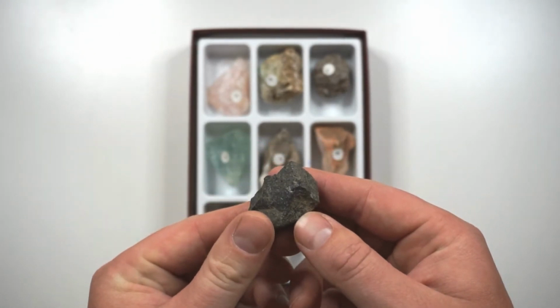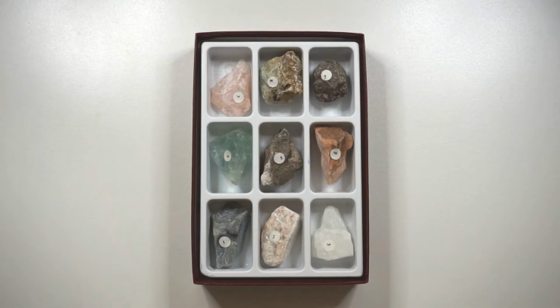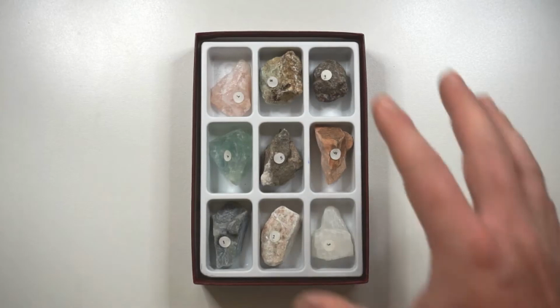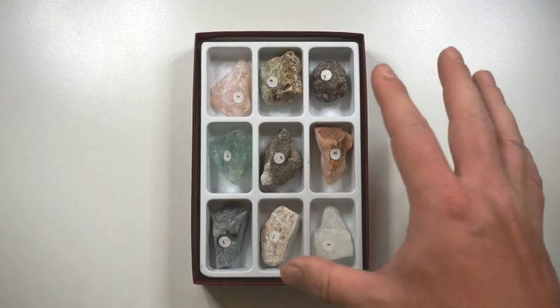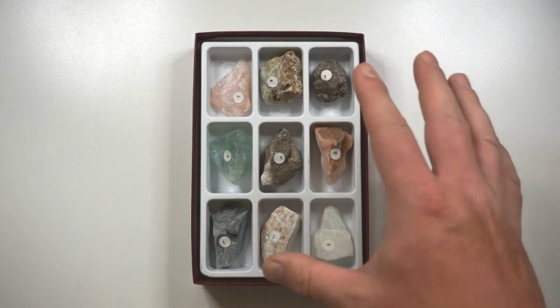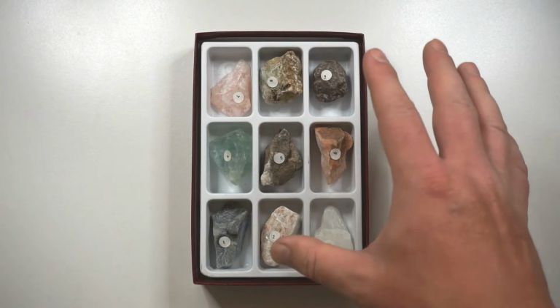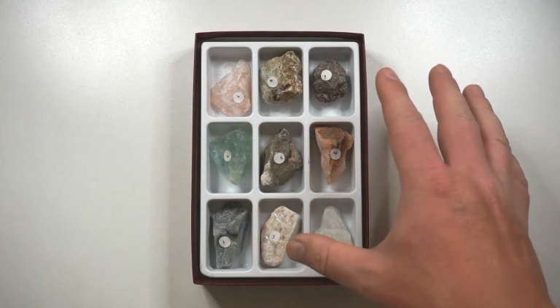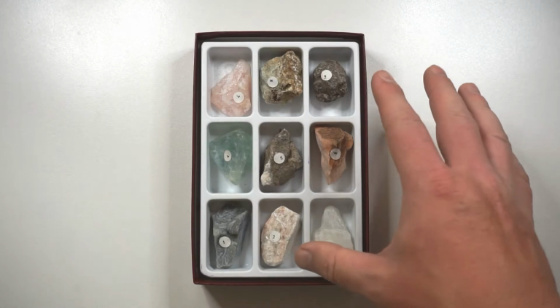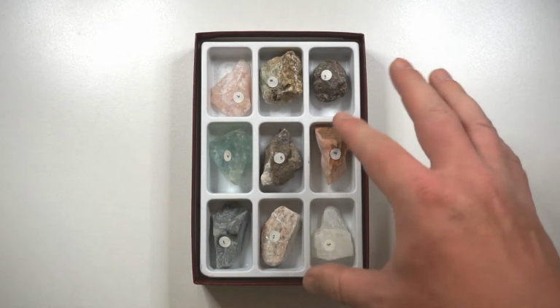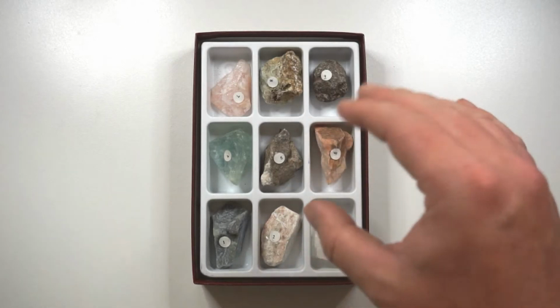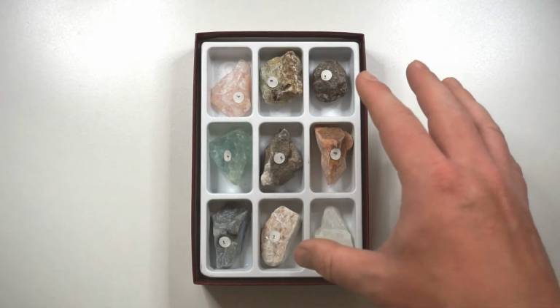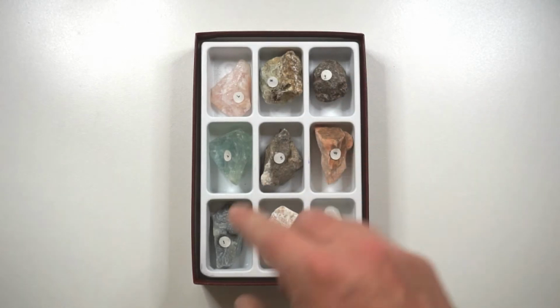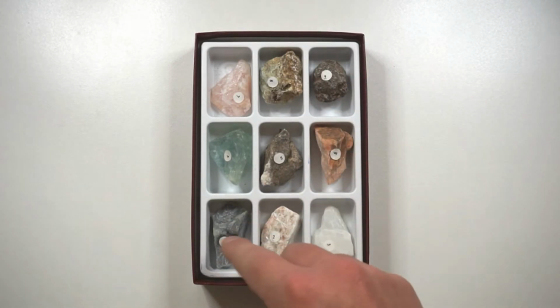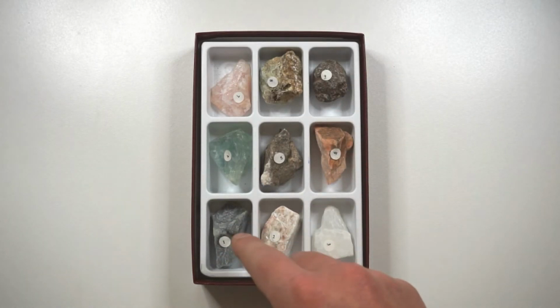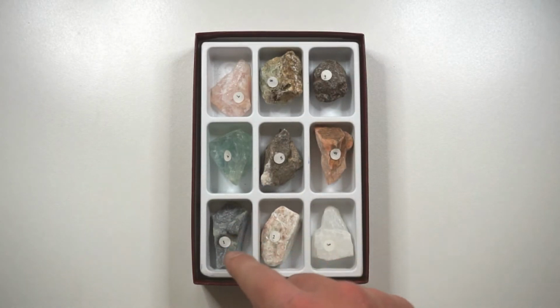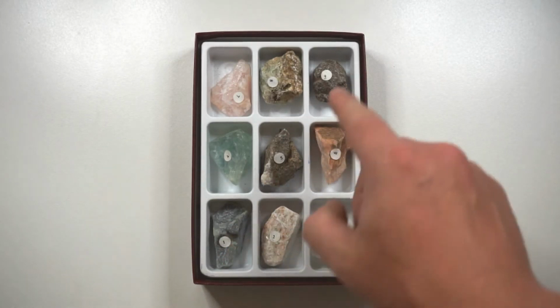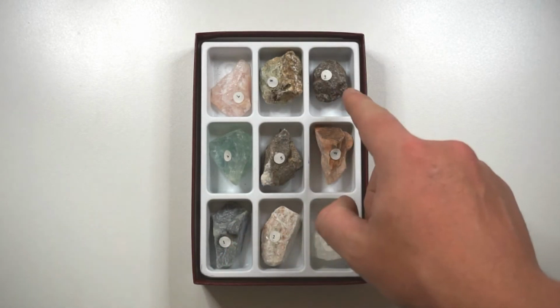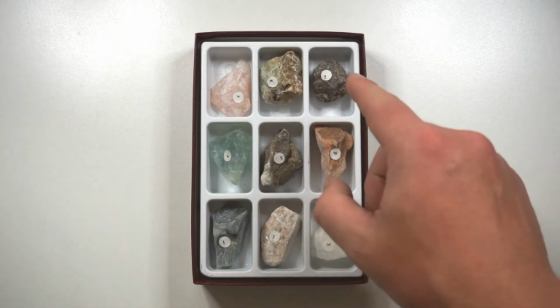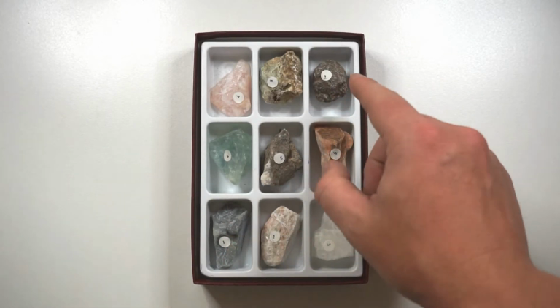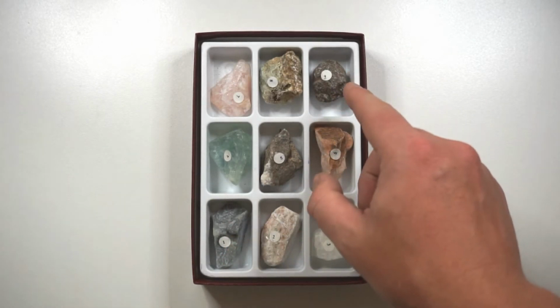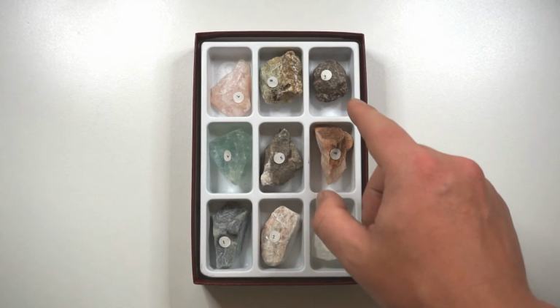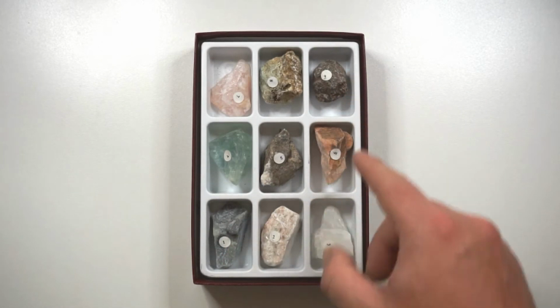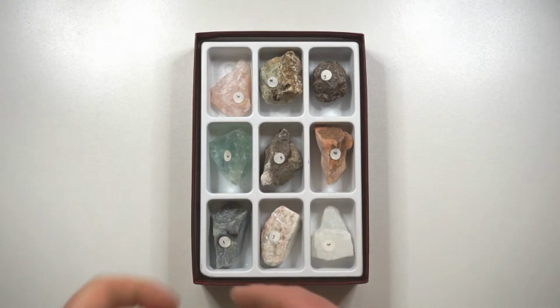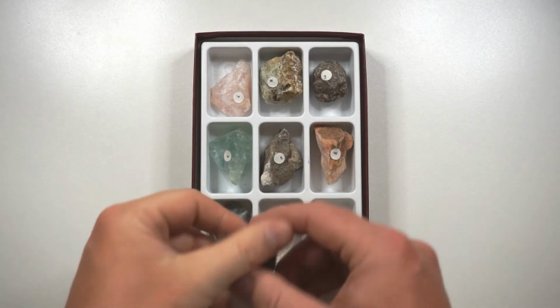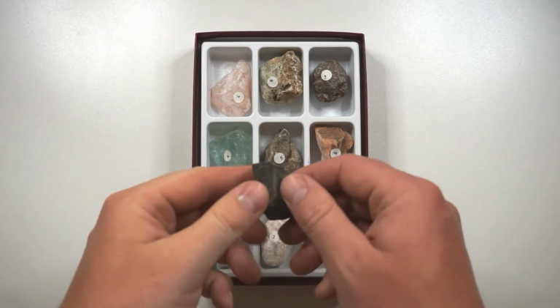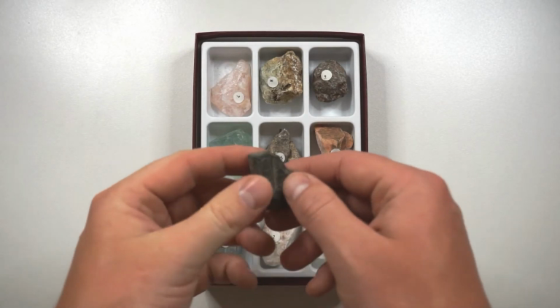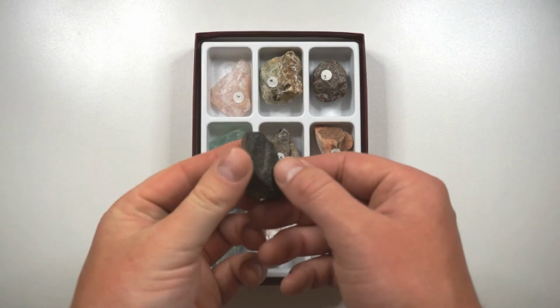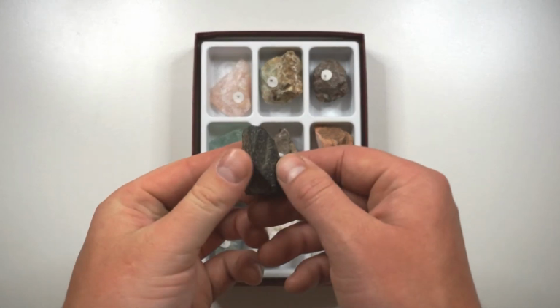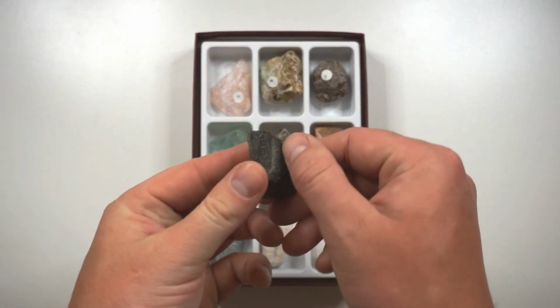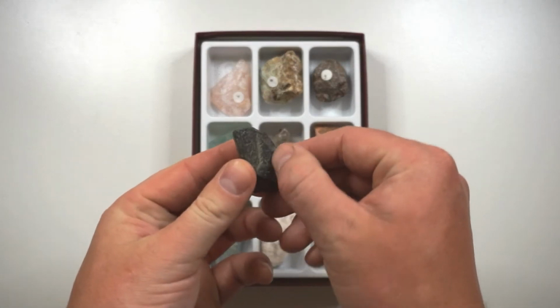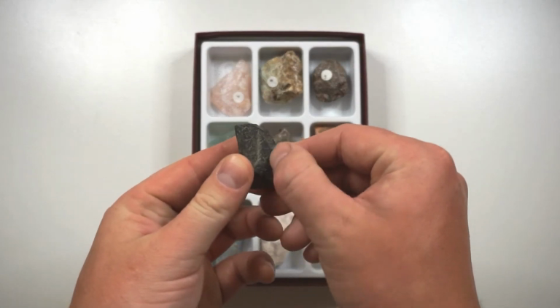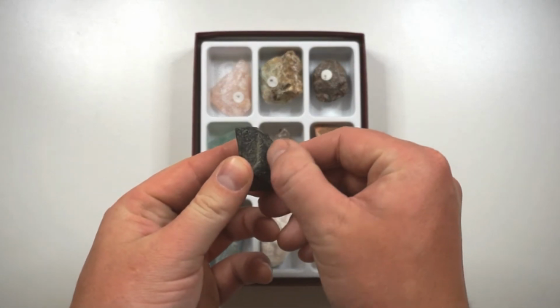We've got nine different substances here and they're actually ranked from one being the softest through to nine being the hardest. Hardness is basically how easily something can get scratched.